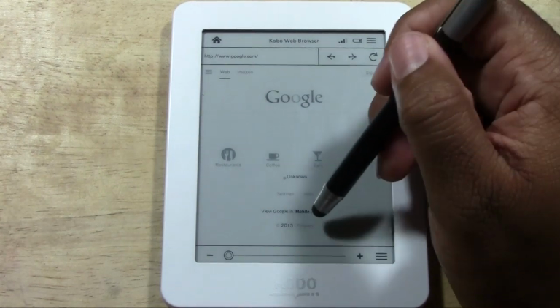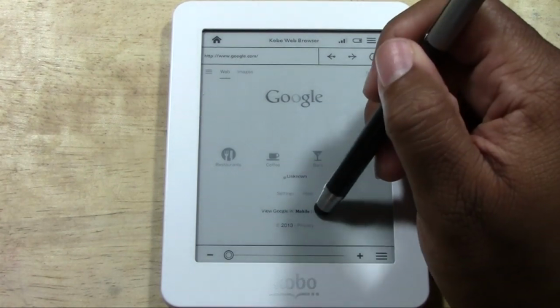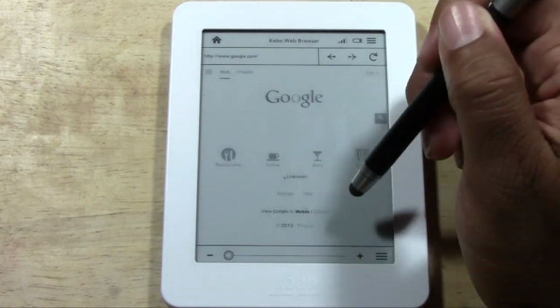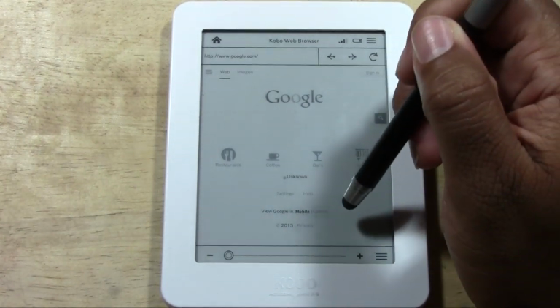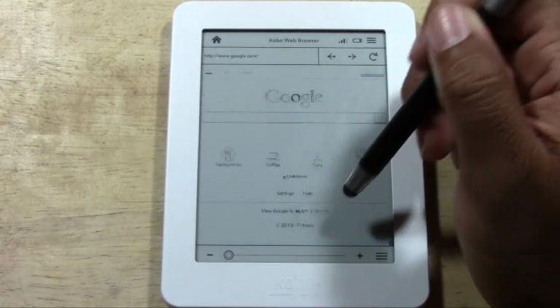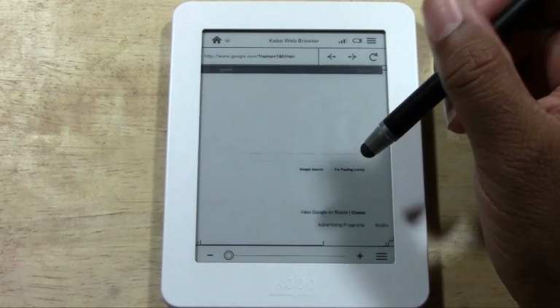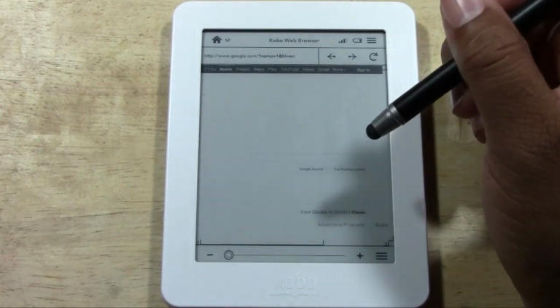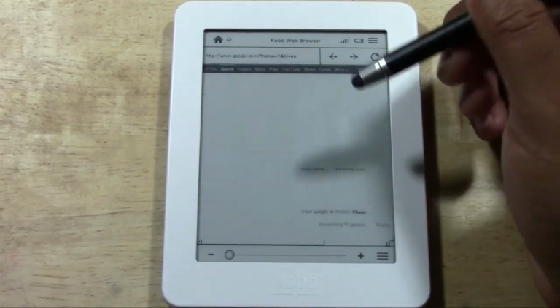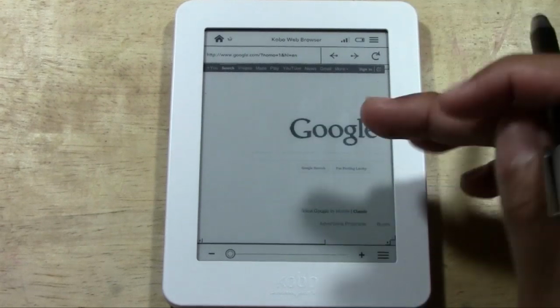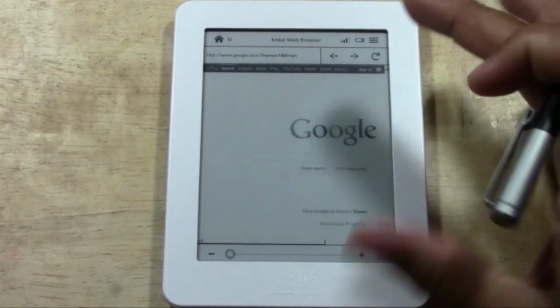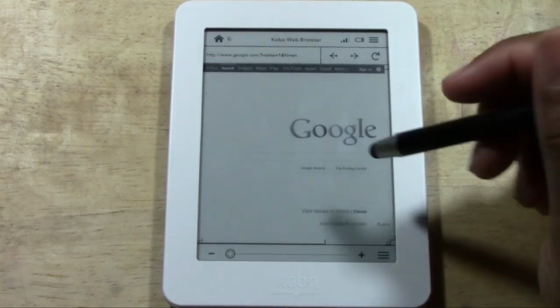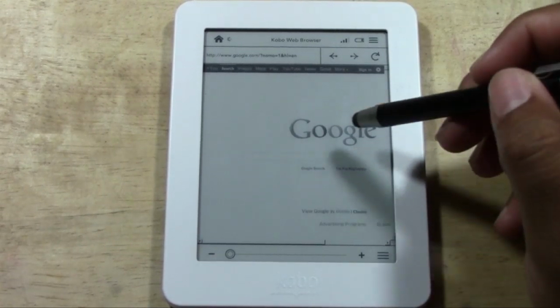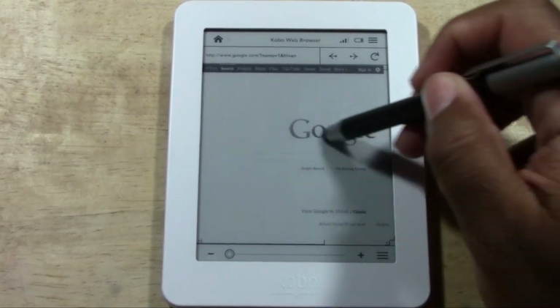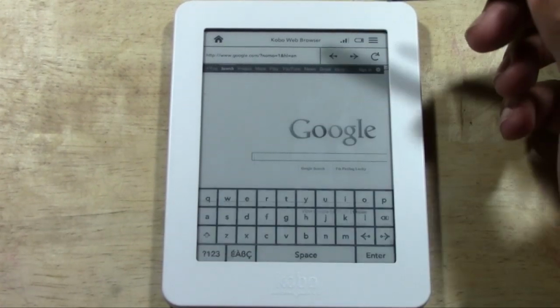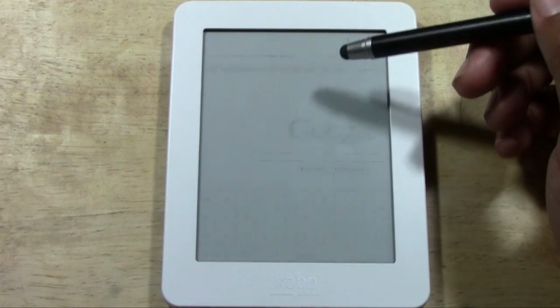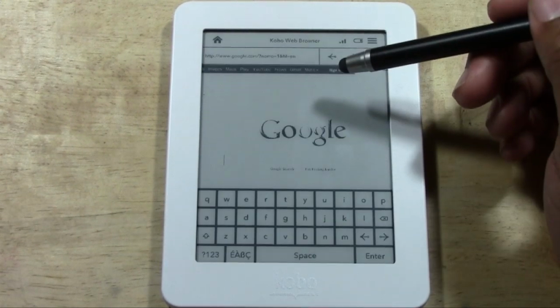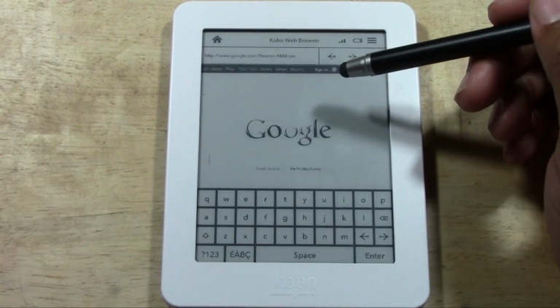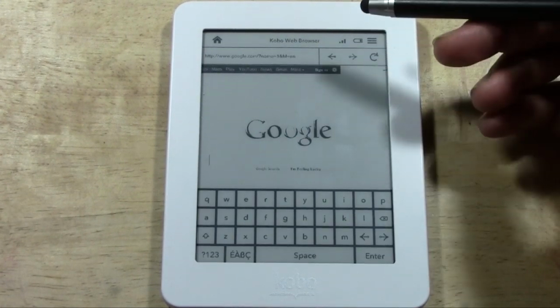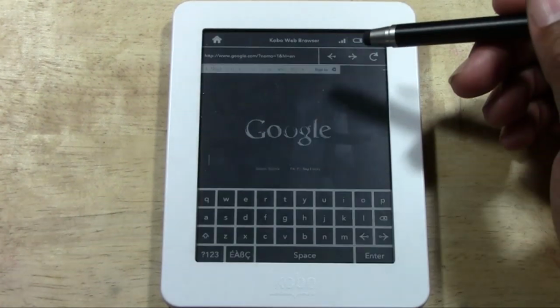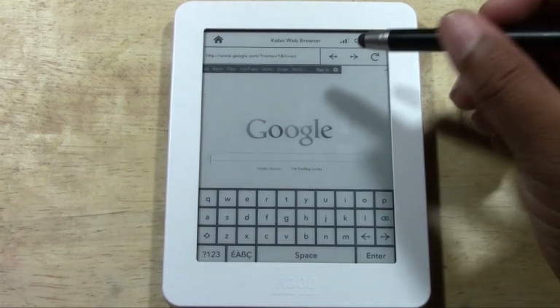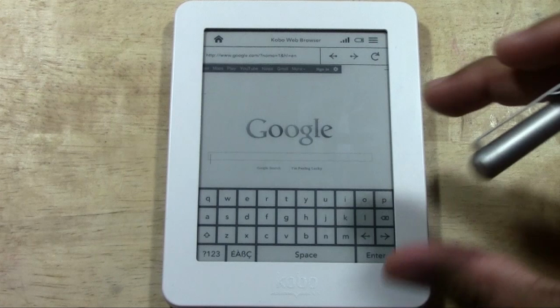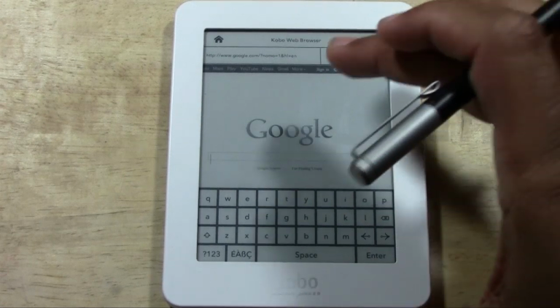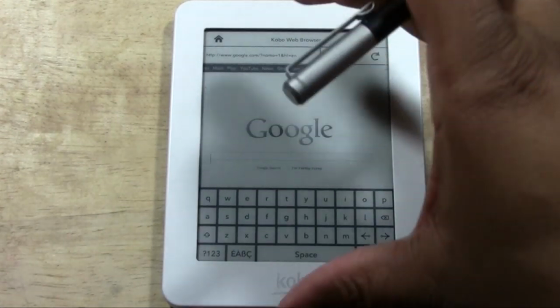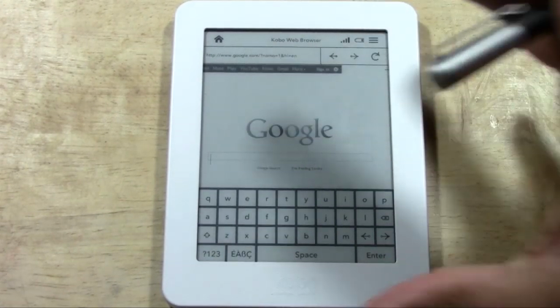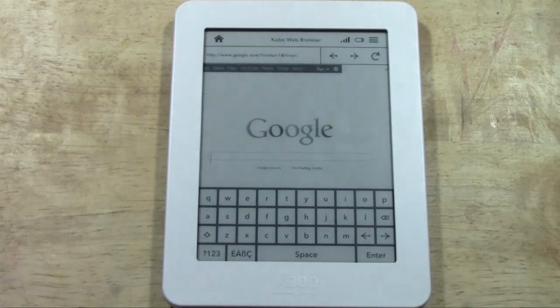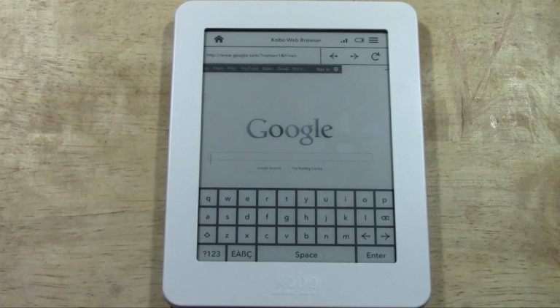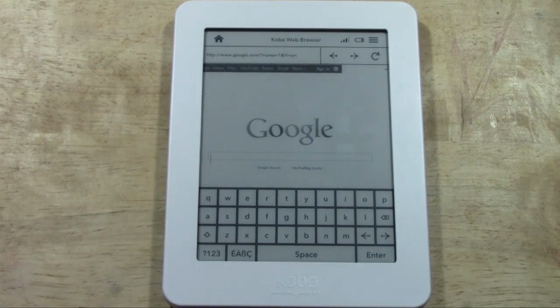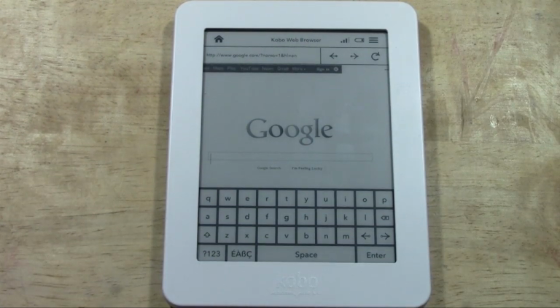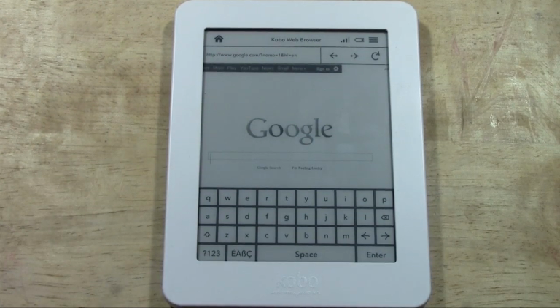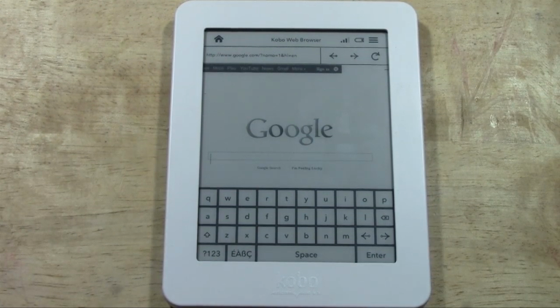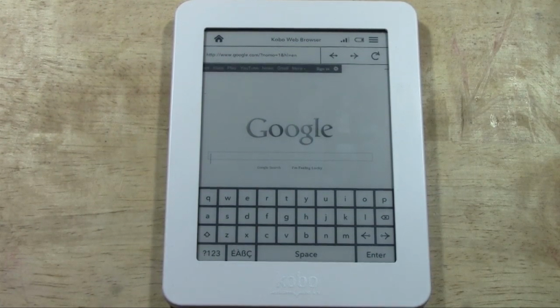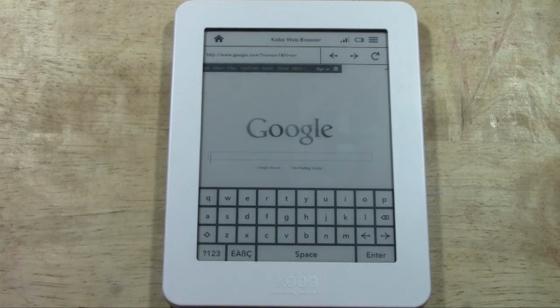You do have a classic option where you can look at the actual web page. Because it's e-ink, the pages can tend to show up very faded.